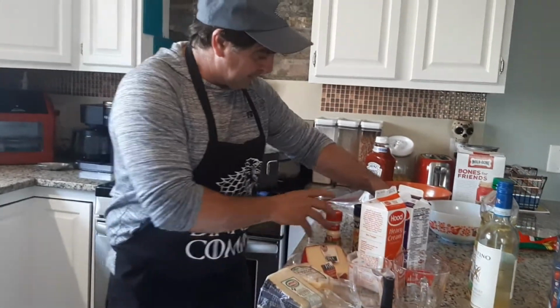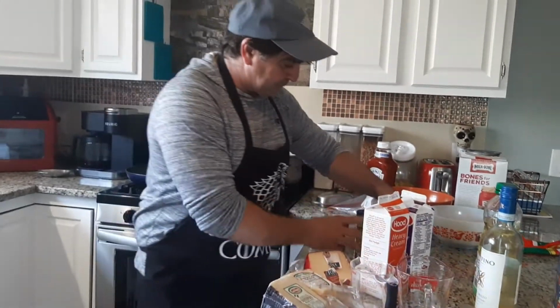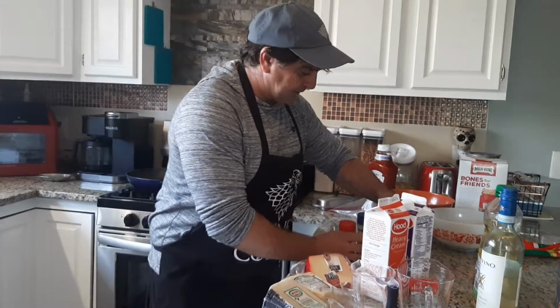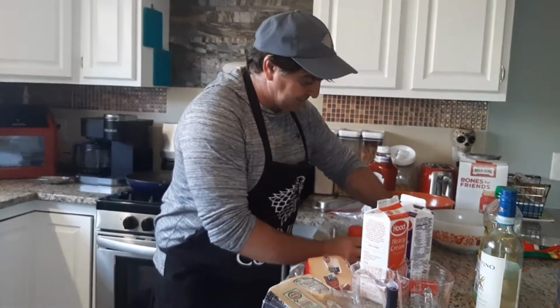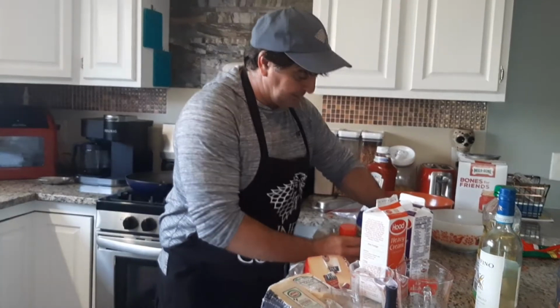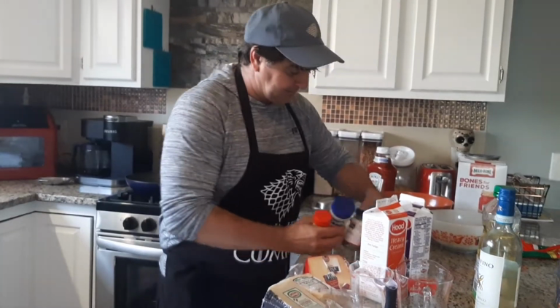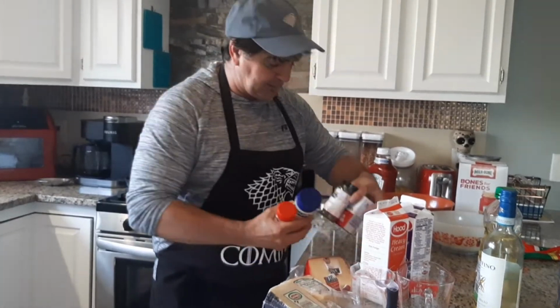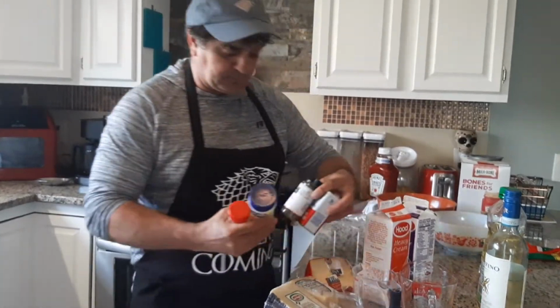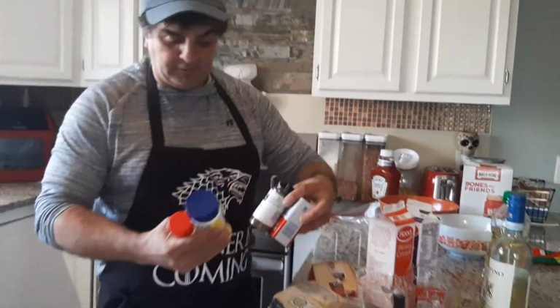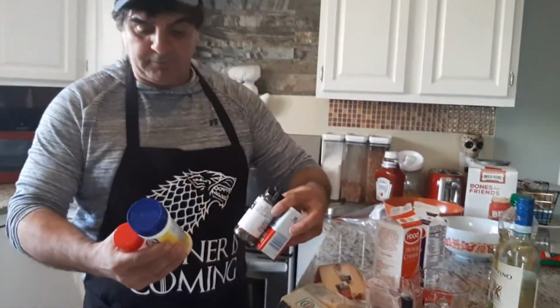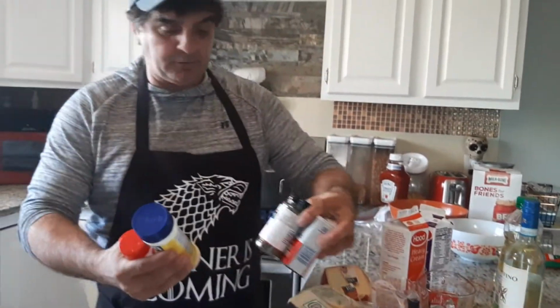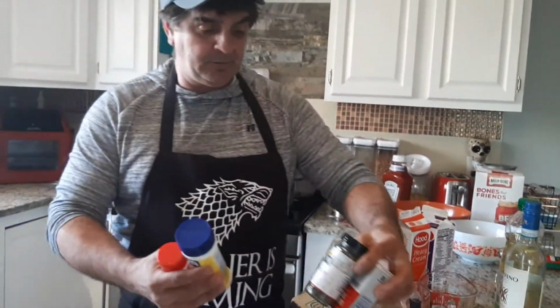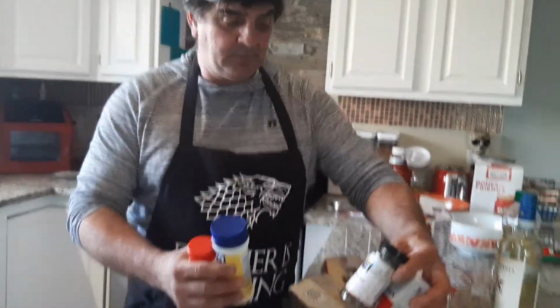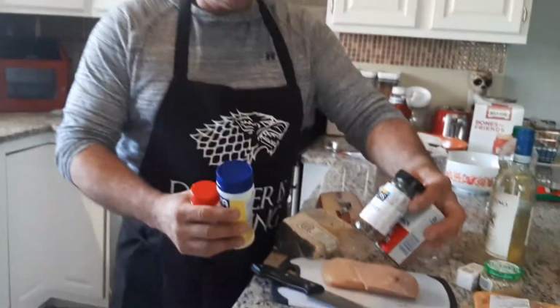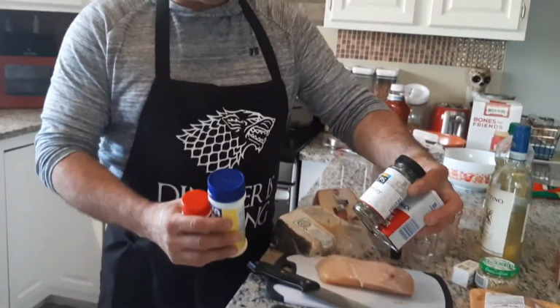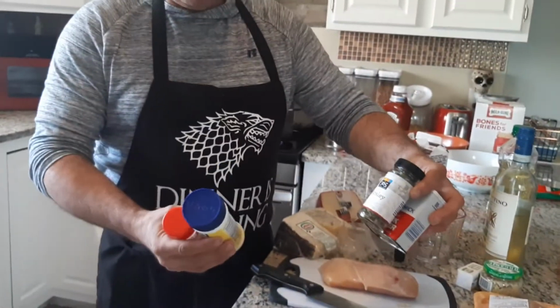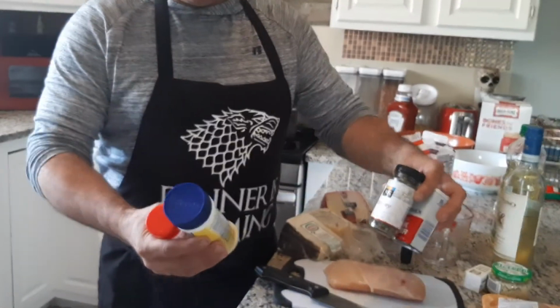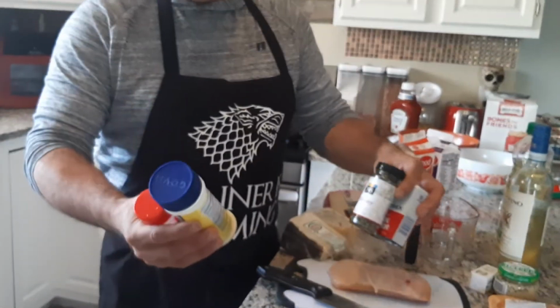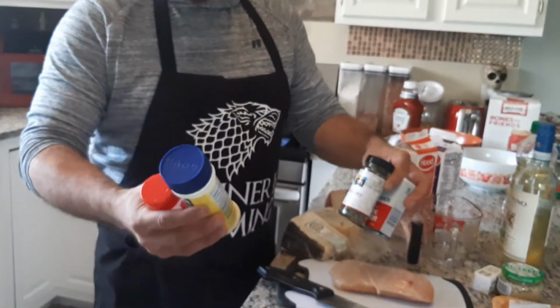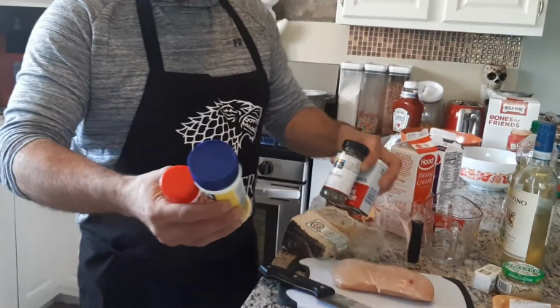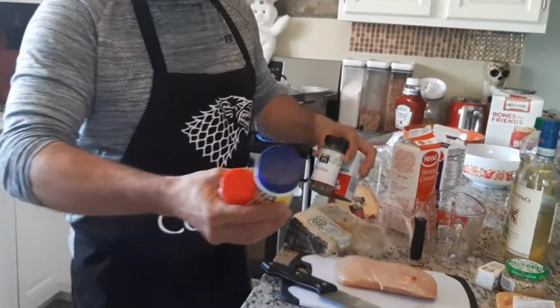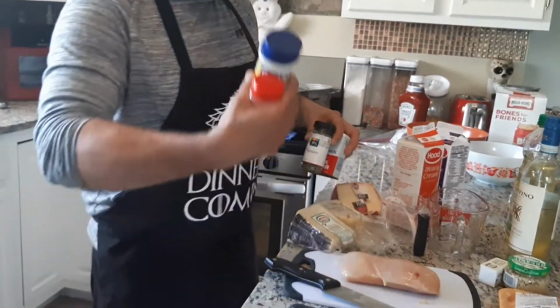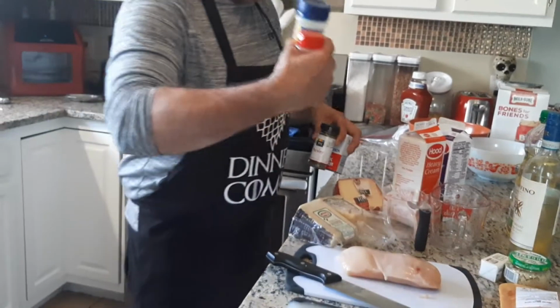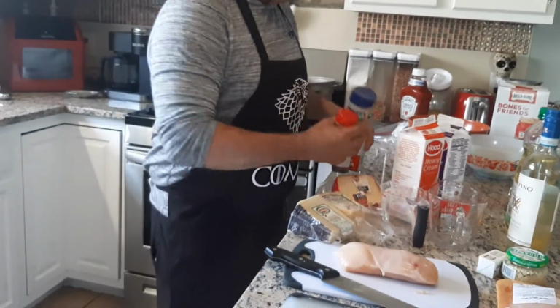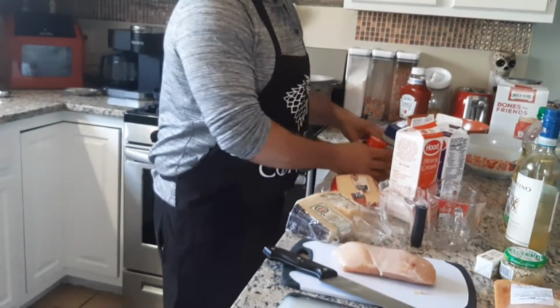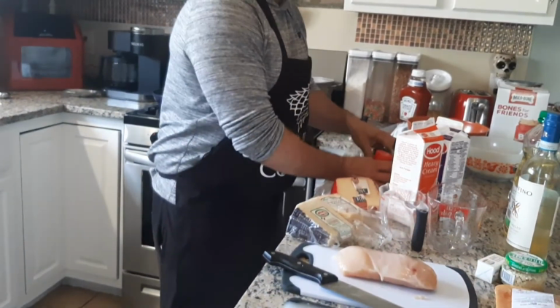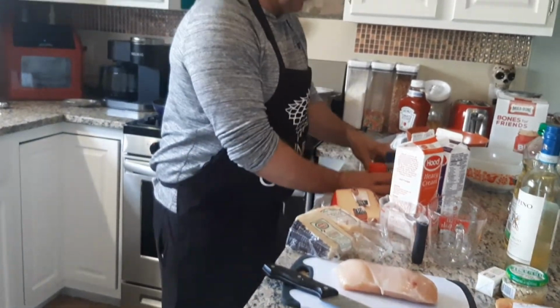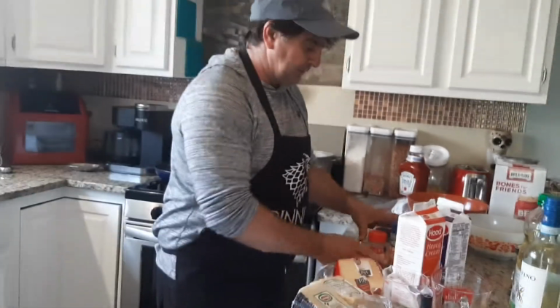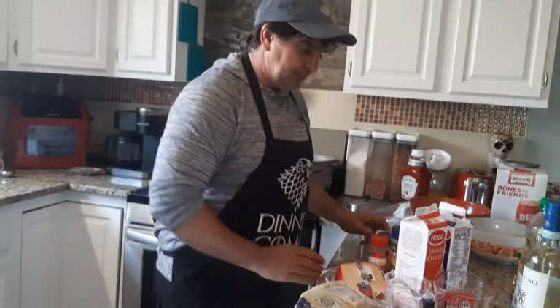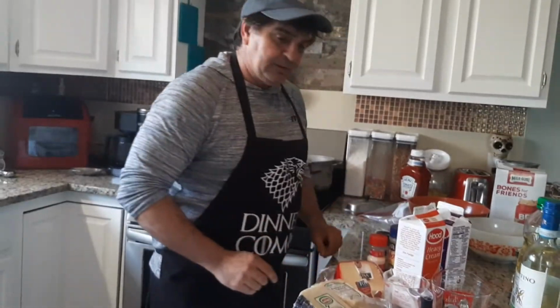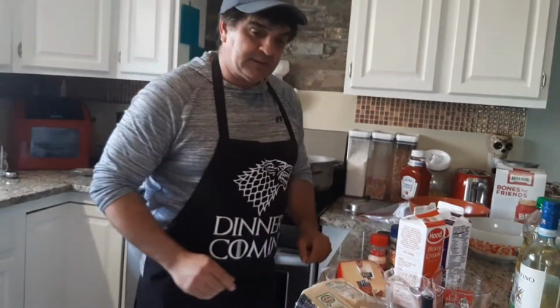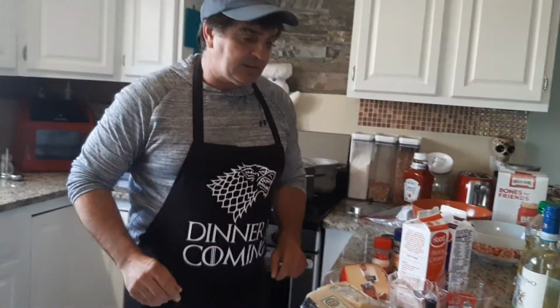And this will be our seasonings today: some salt, pepper, parsley, and a little bit of onion salt for the chicken. And that's it.